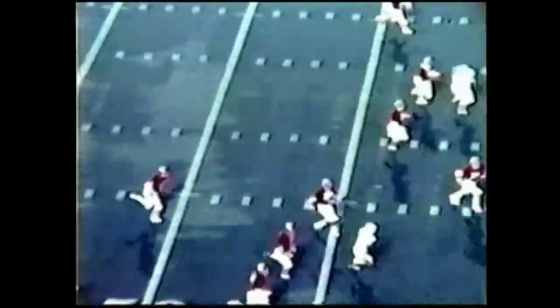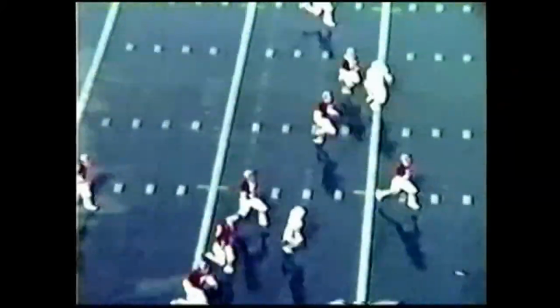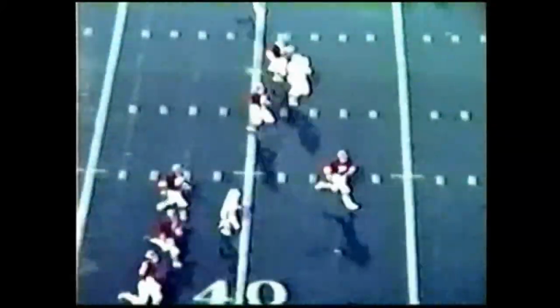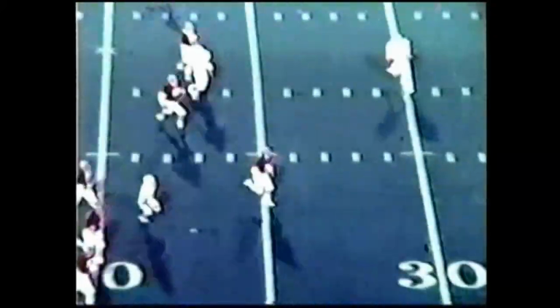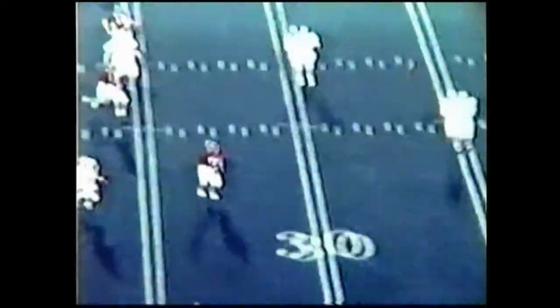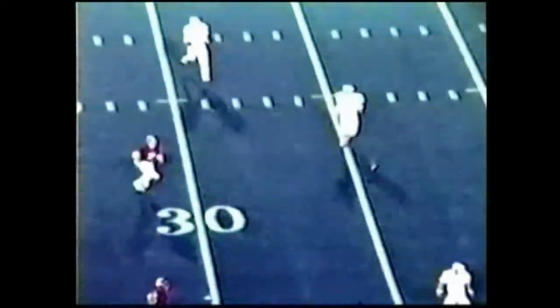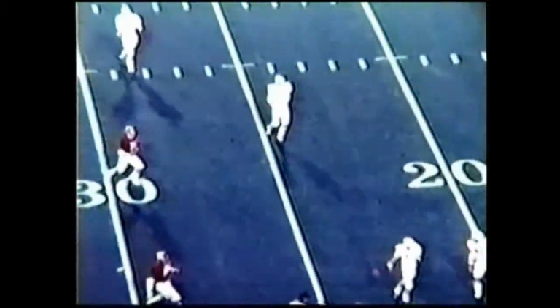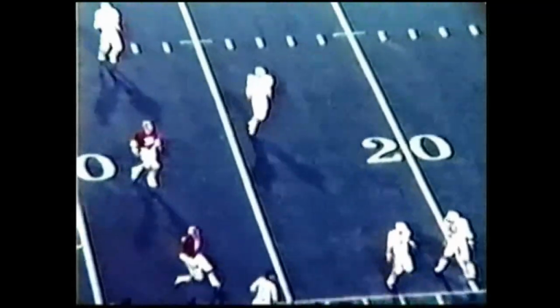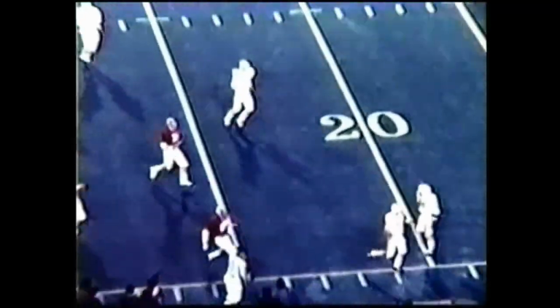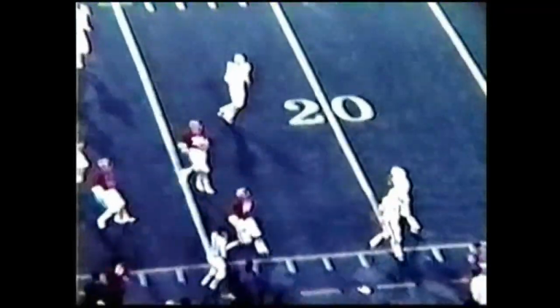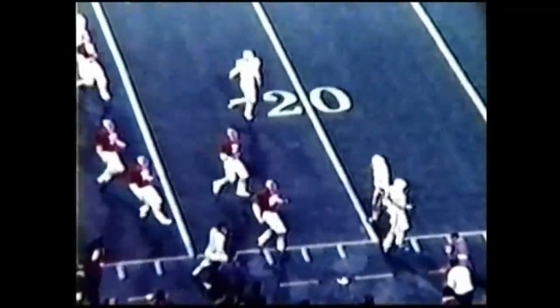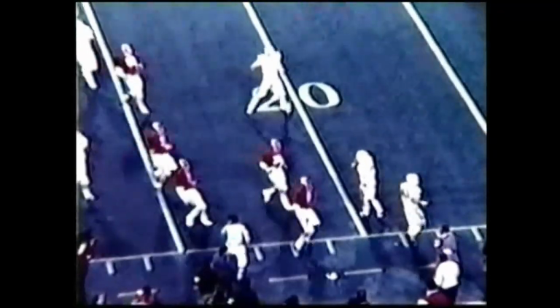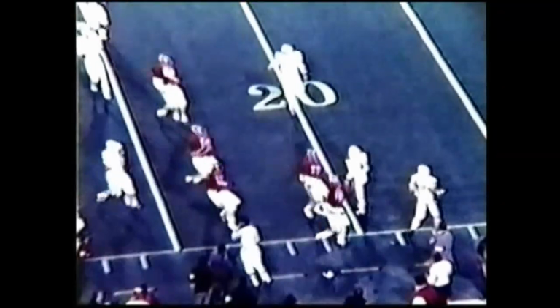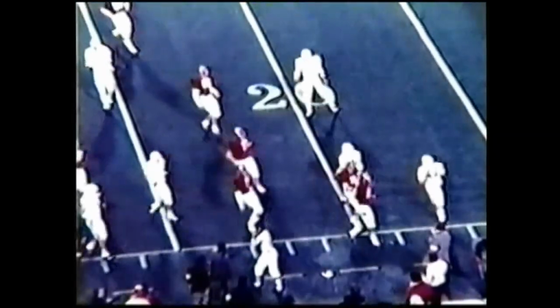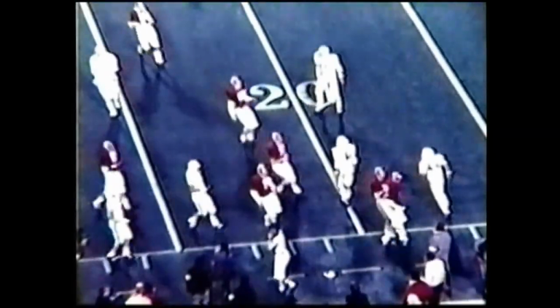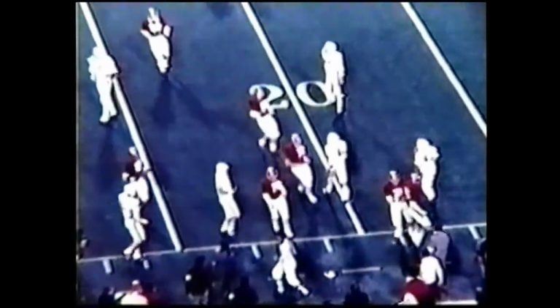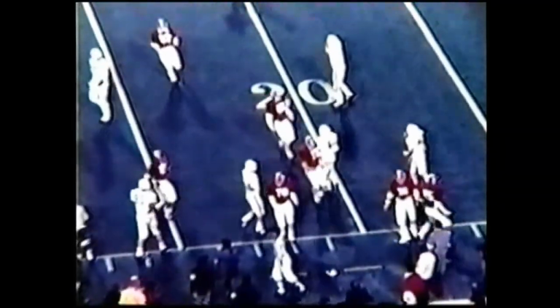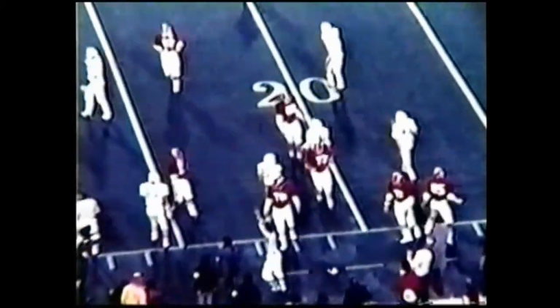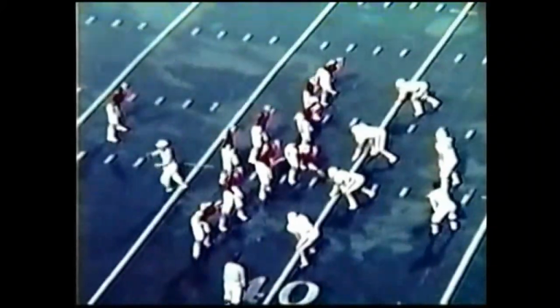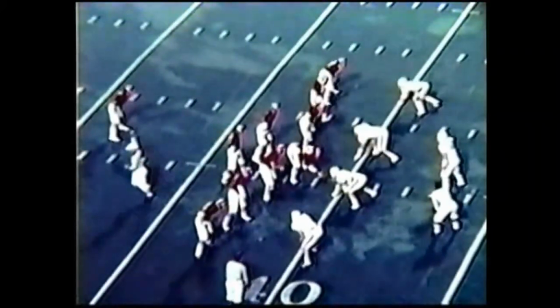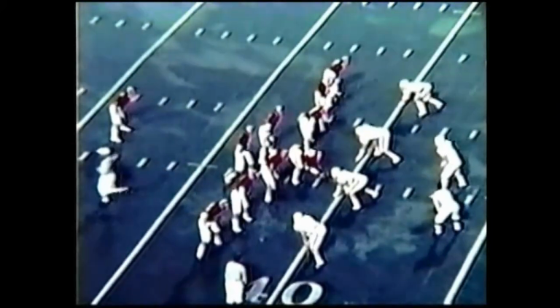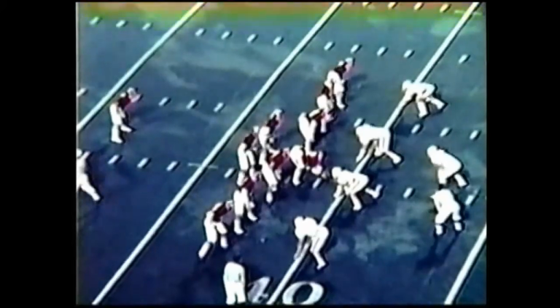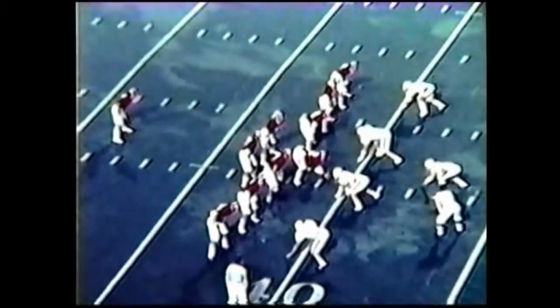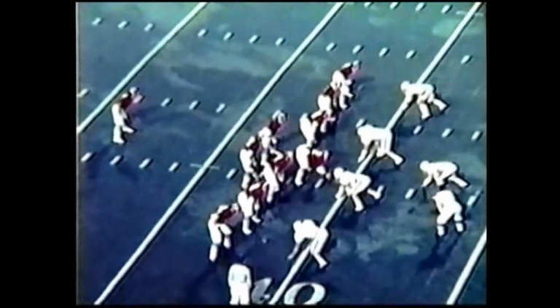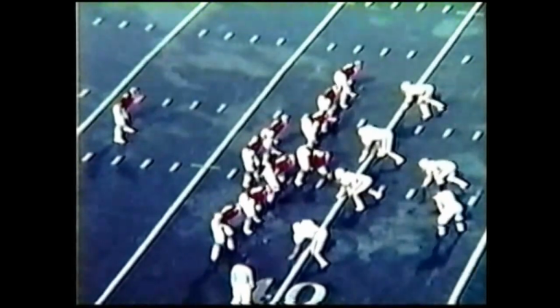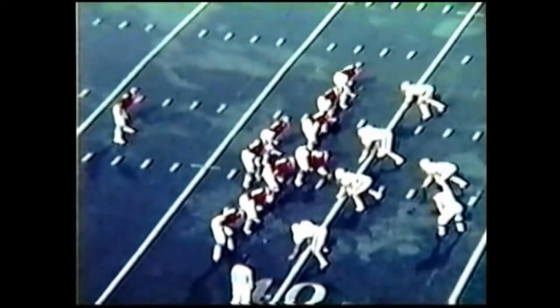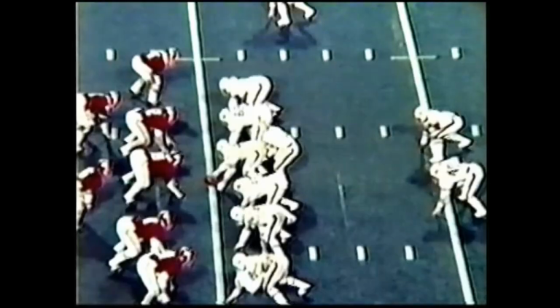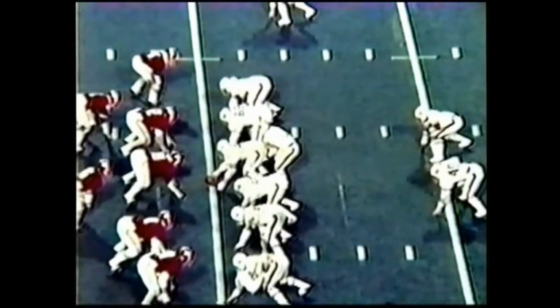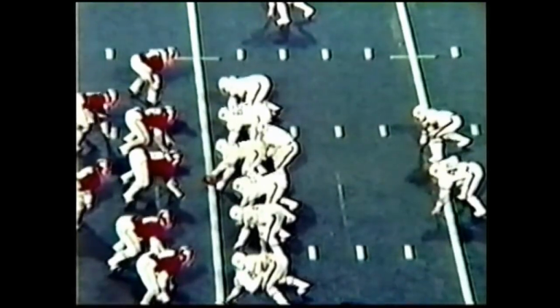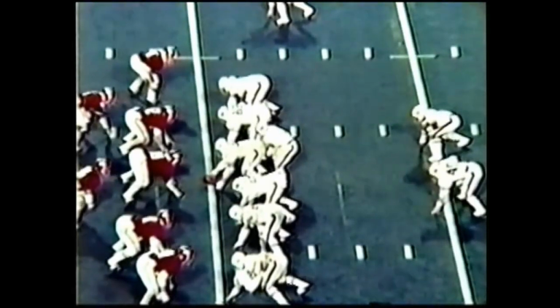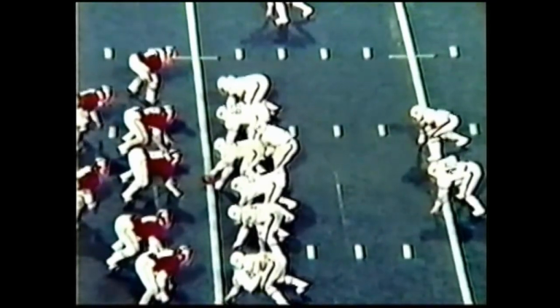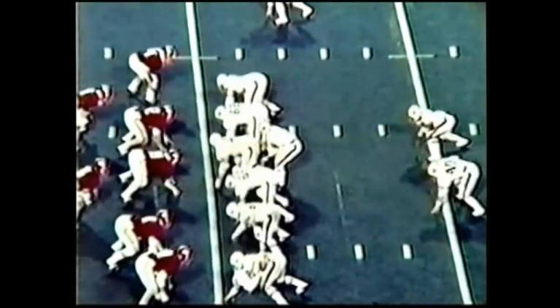Fuller is moving over and it's going to be out of bounds. Fuller could not handle it. They kicked it out of bounds and the referee is going to bring him back upfield and mark it at the 30 yard line. Gates is in the slot to the right side.